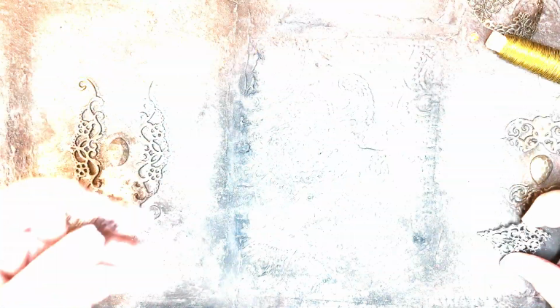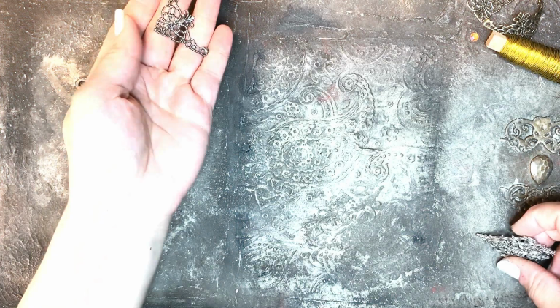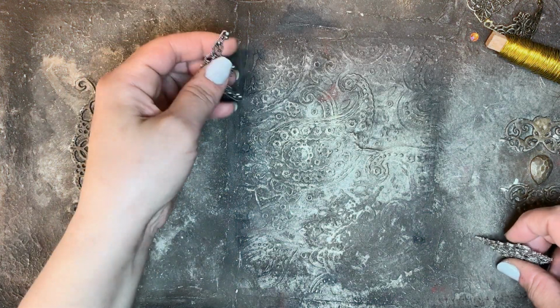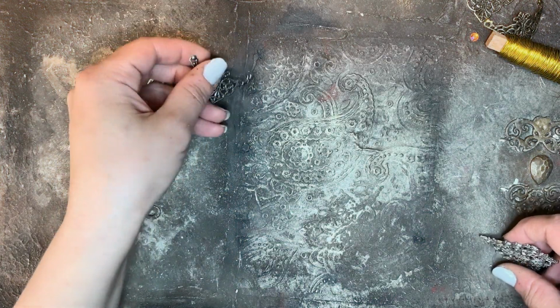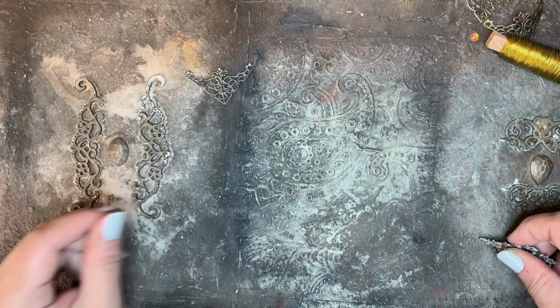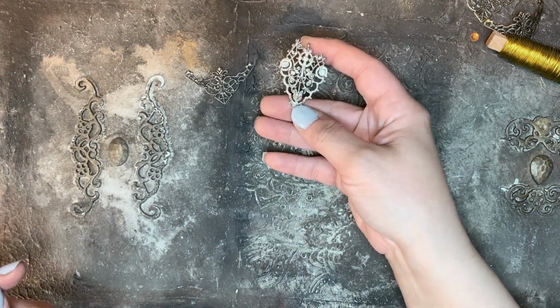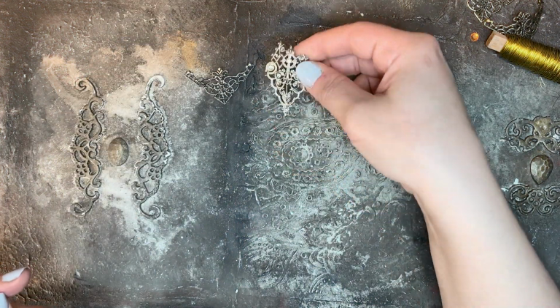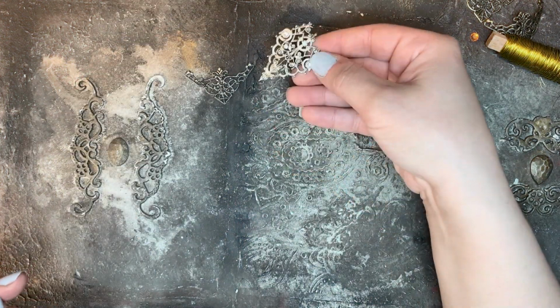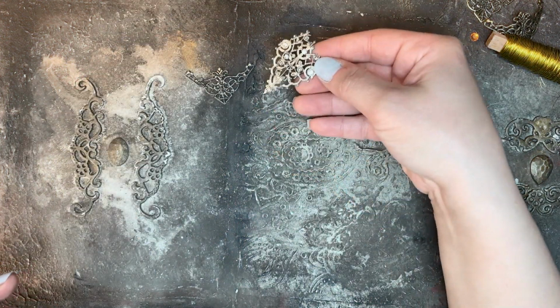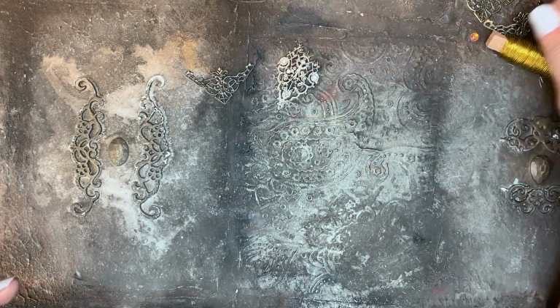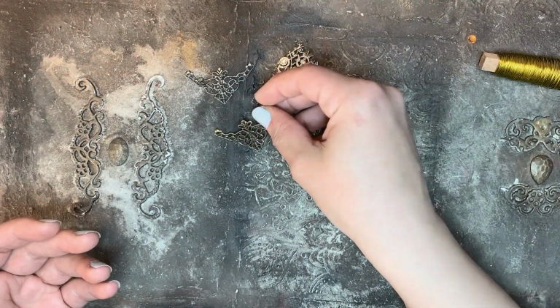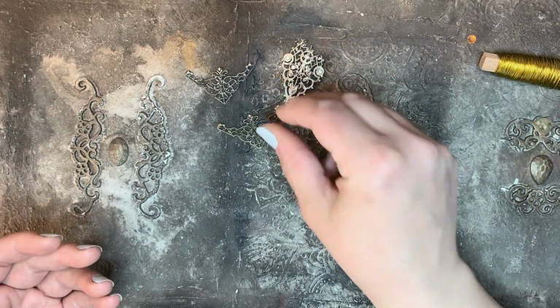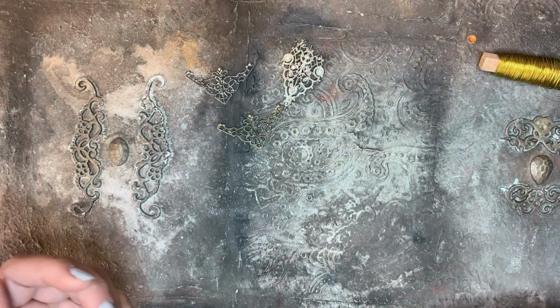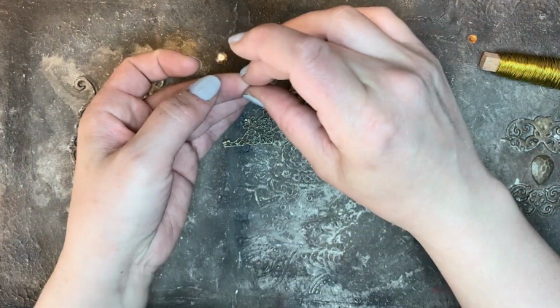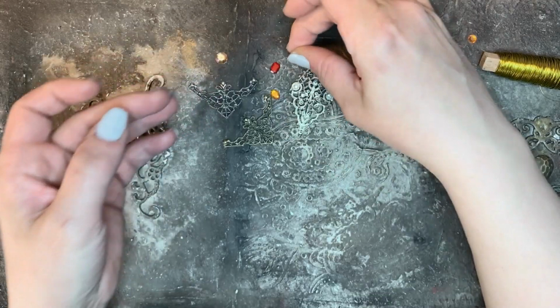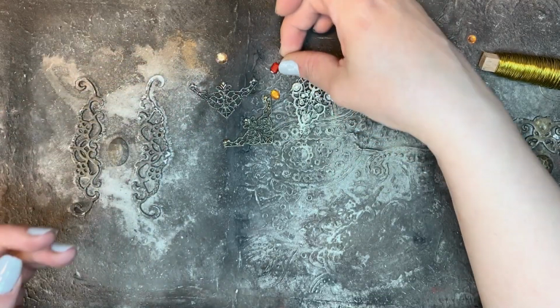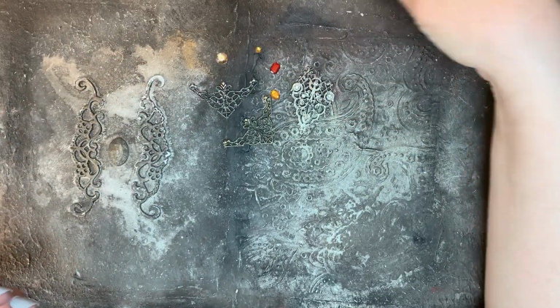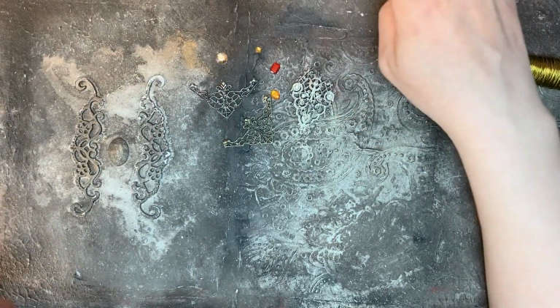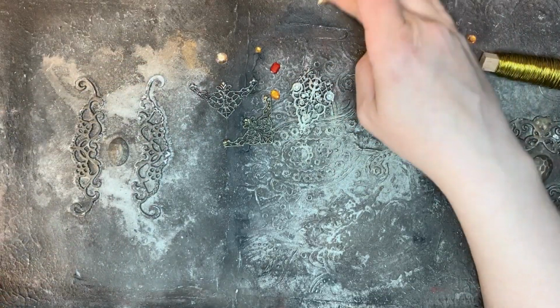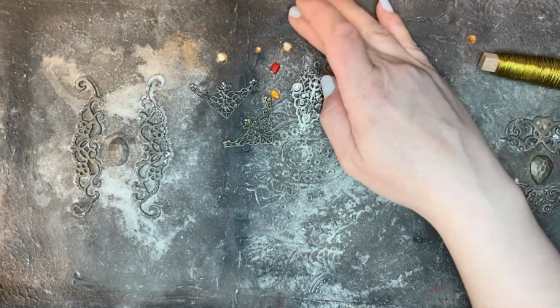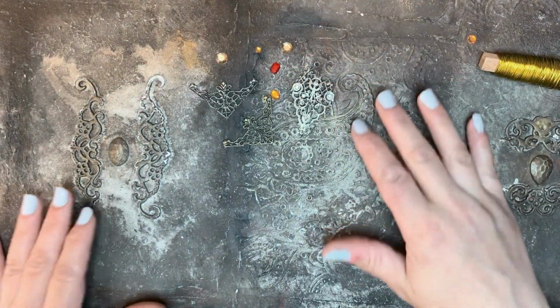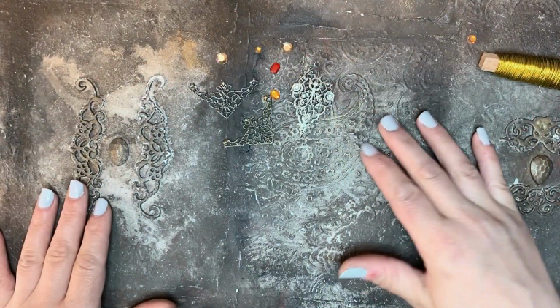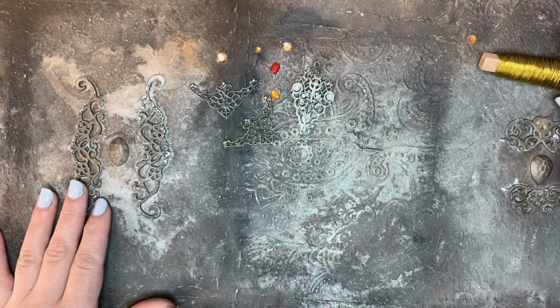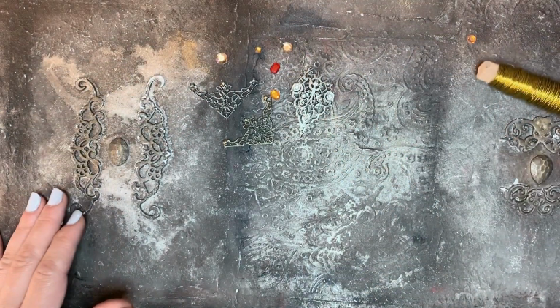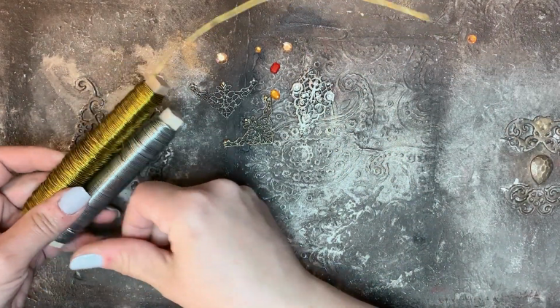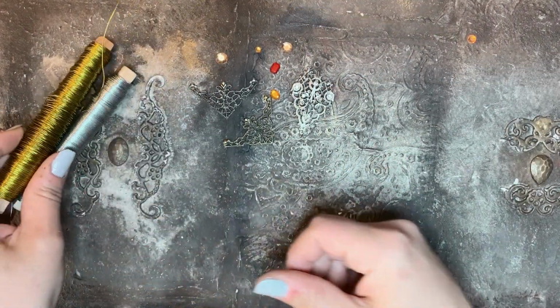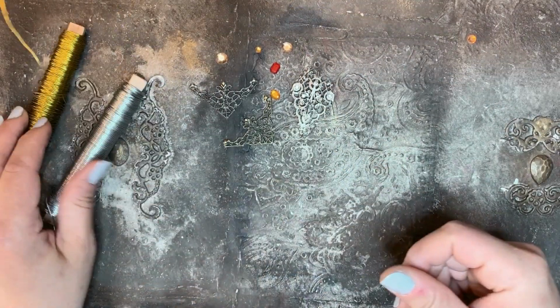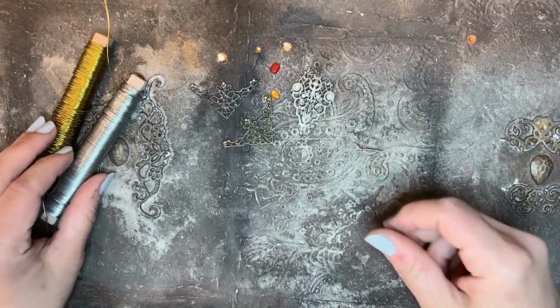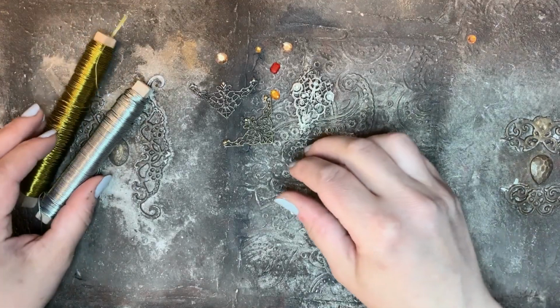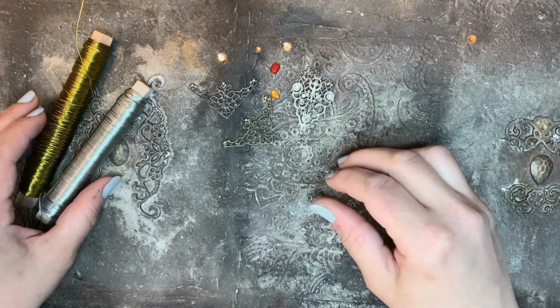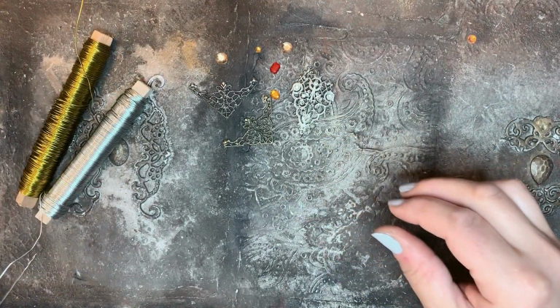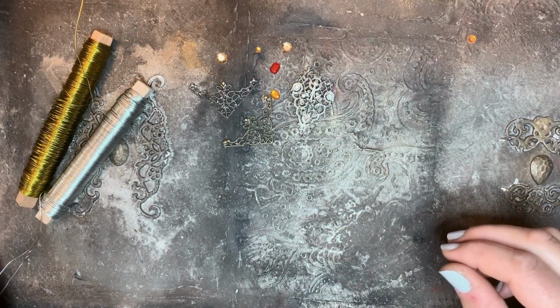Here are some of the materials that I used: metal decoration book corners, broken earrings which will not be used in this project, some stones, wire, and fast glue.